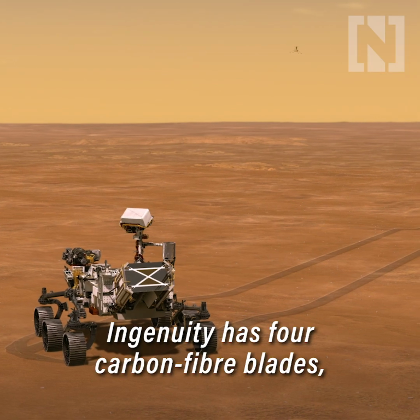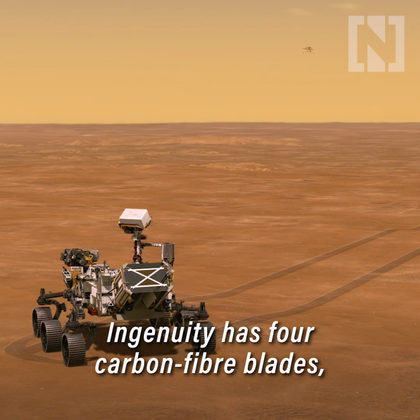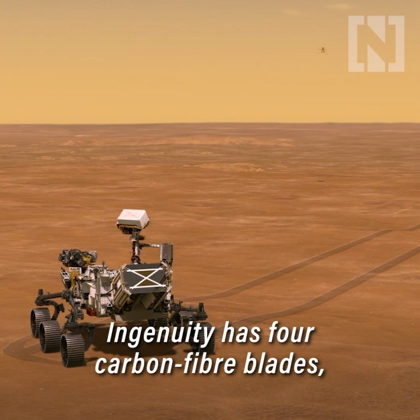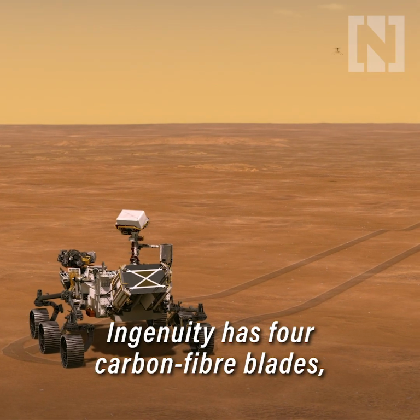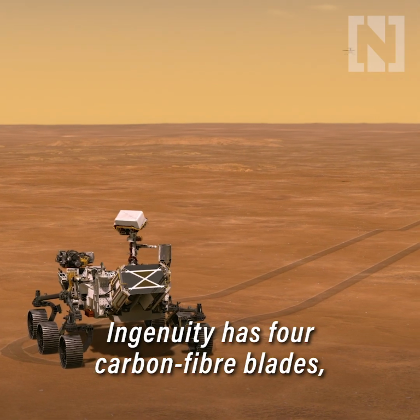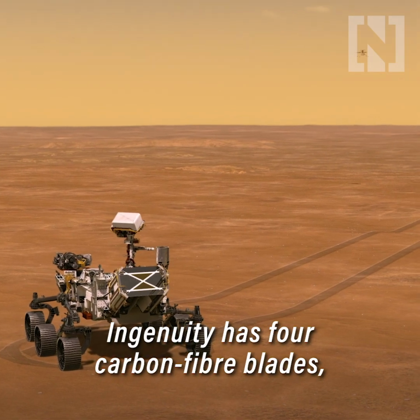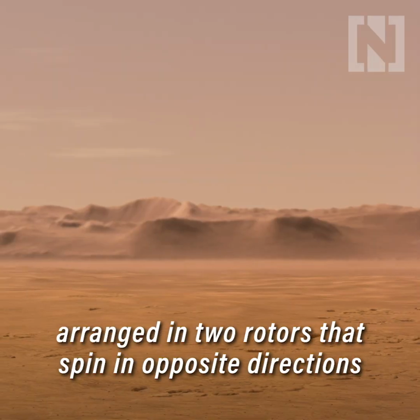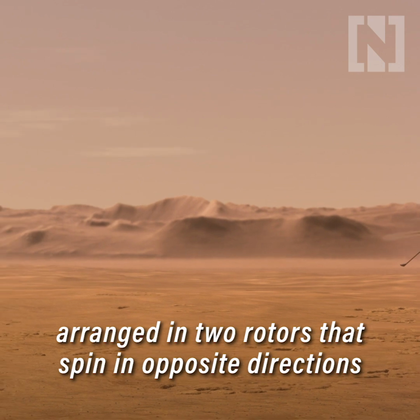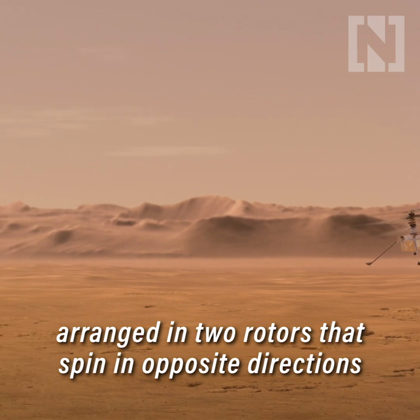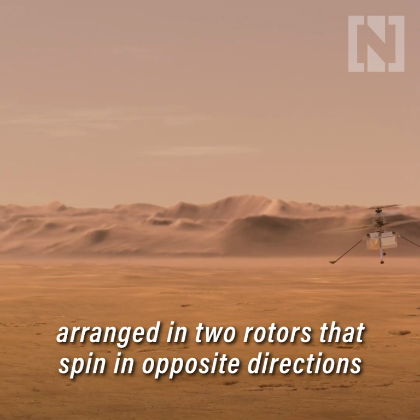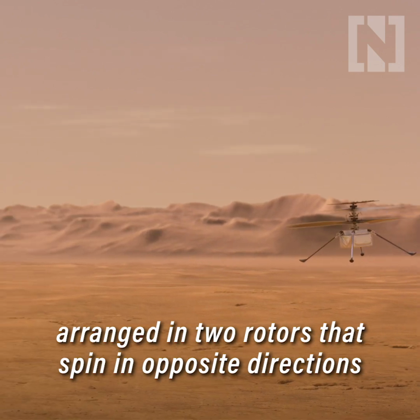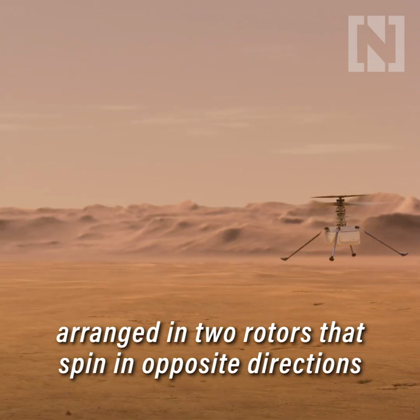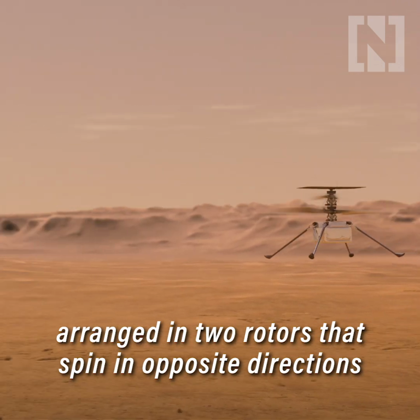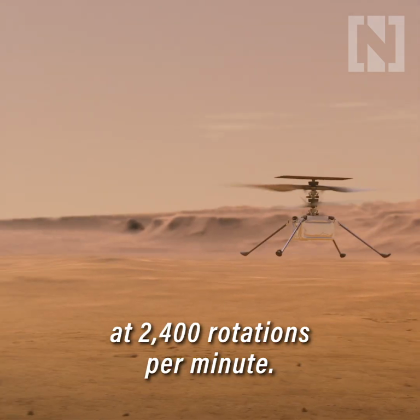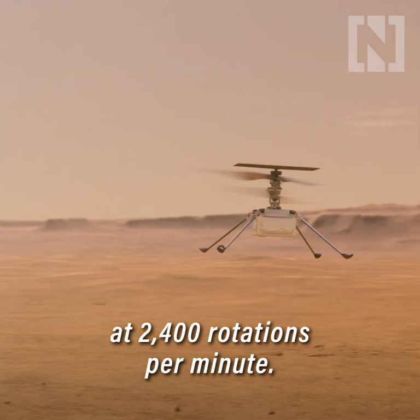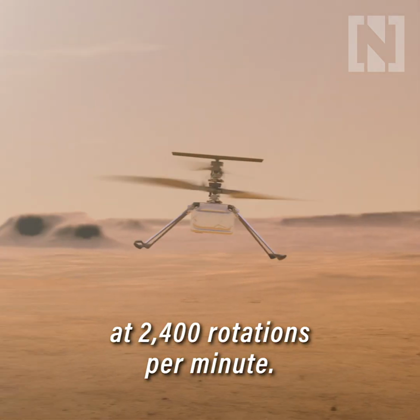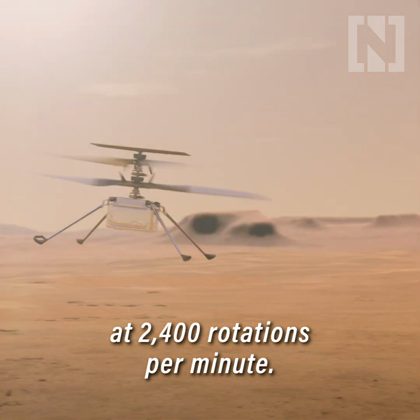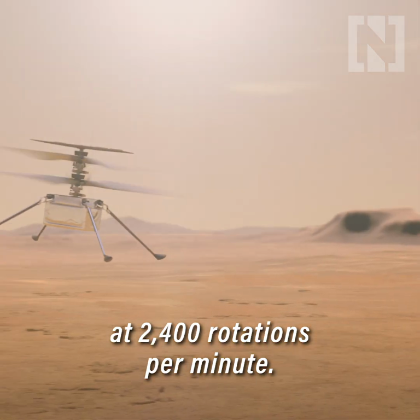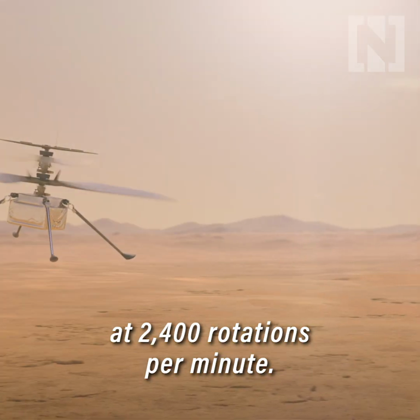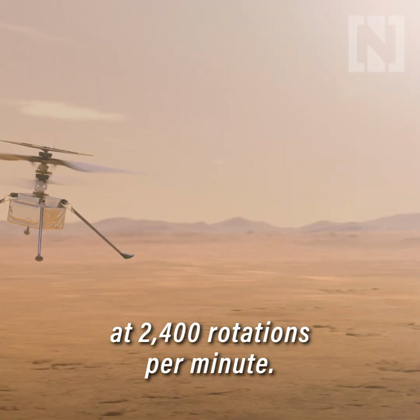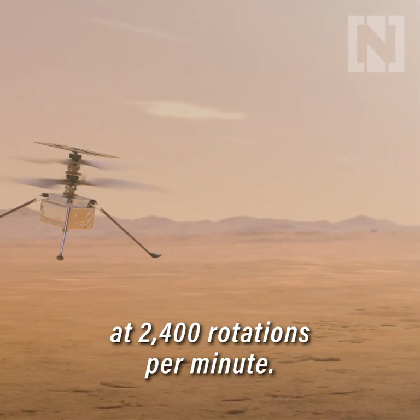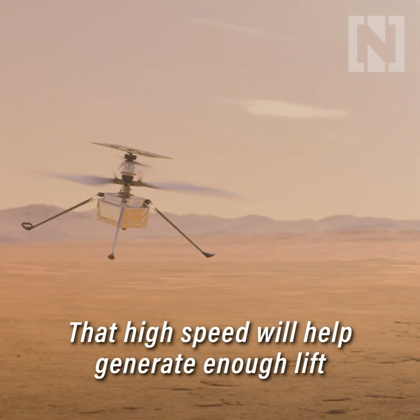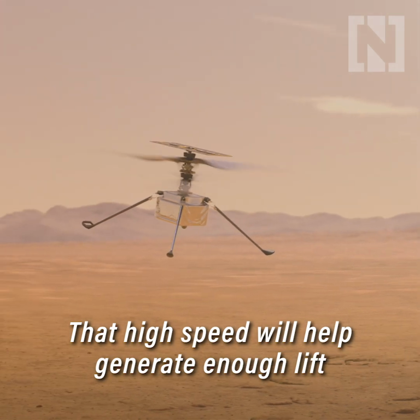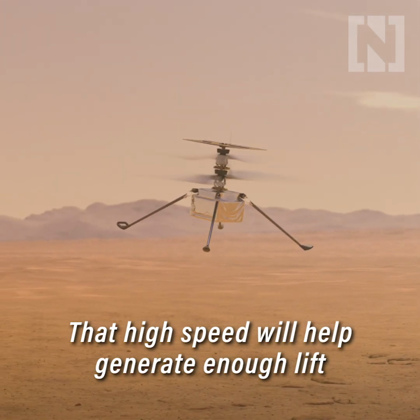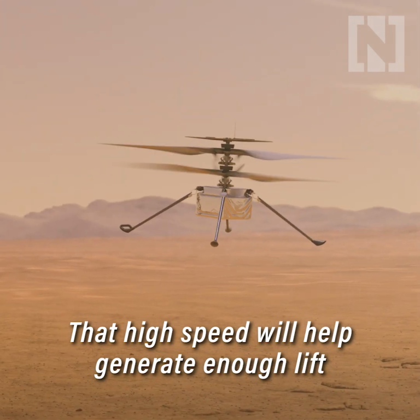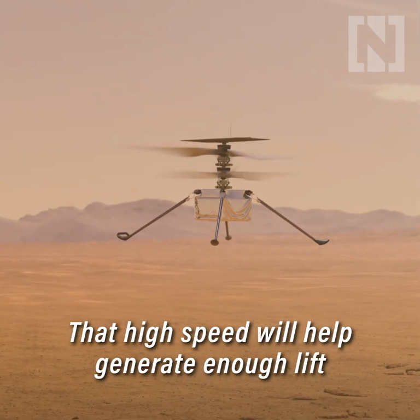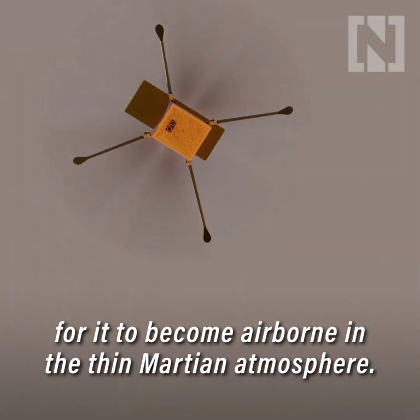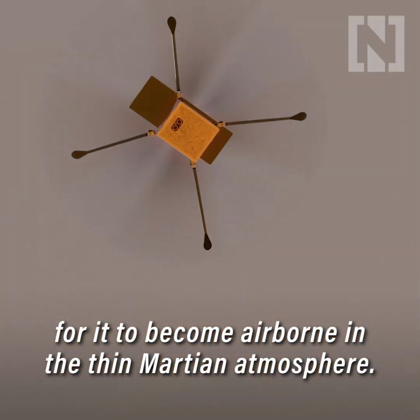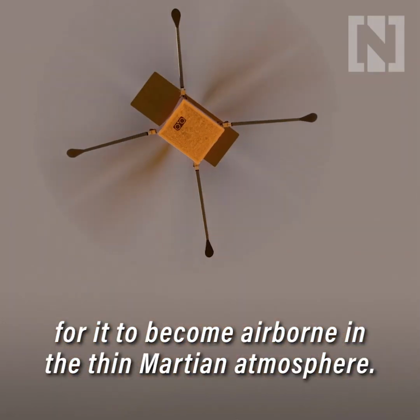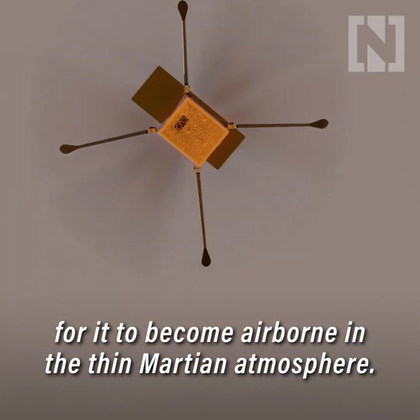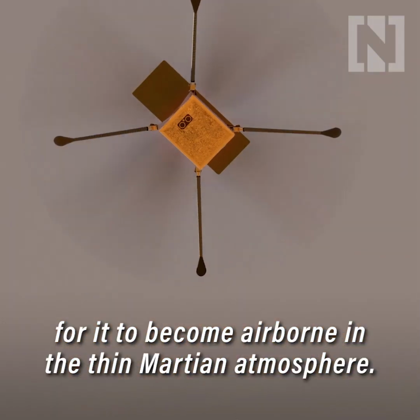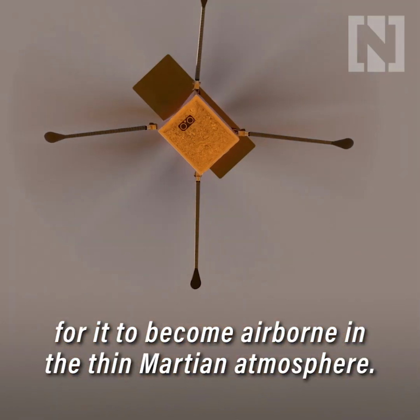Ingenuity has four carbon fibre blades arranged in two rotors that spin in opposite directions at 2,400 rotations per minute. That high speed will help generate enough lift for it to become airborne in the thin Martian atmosphere.